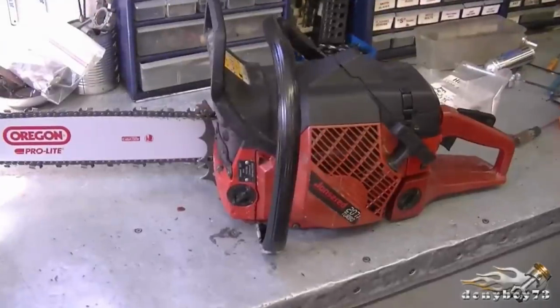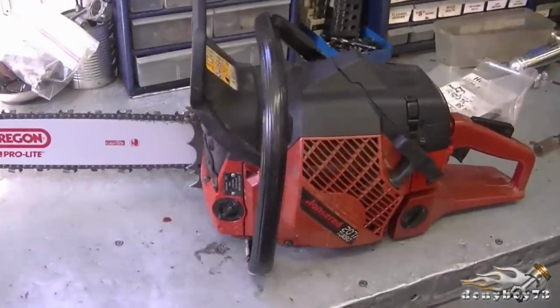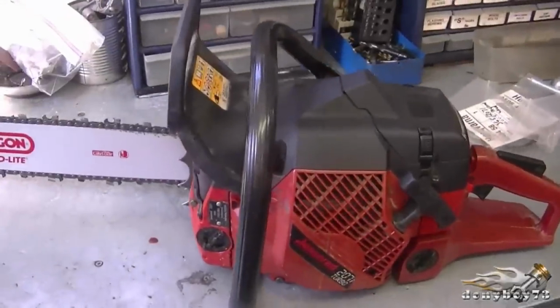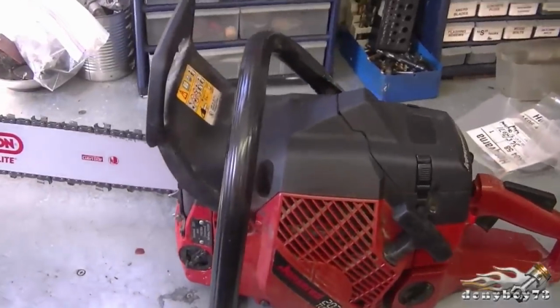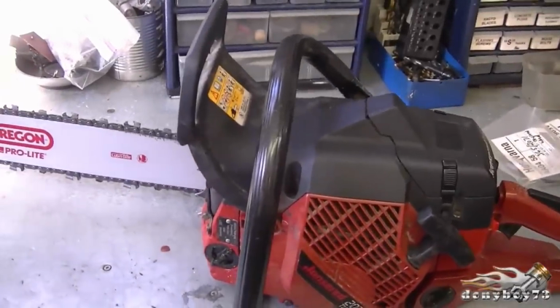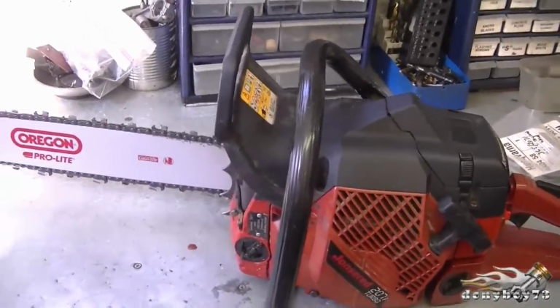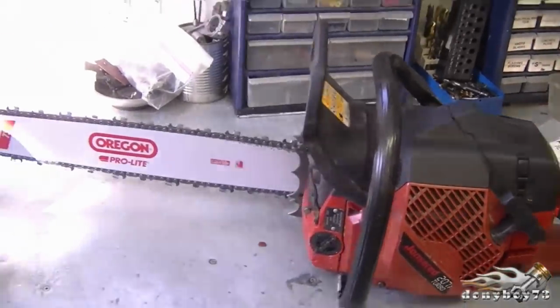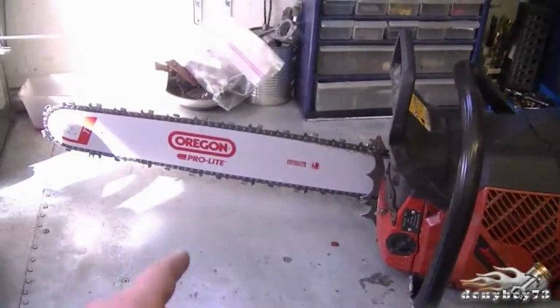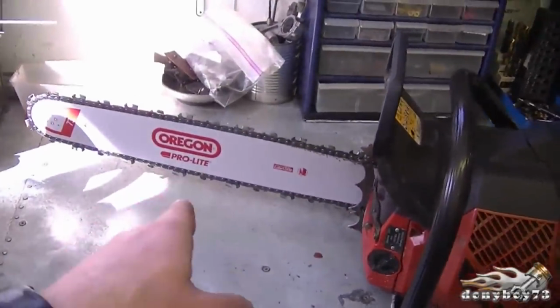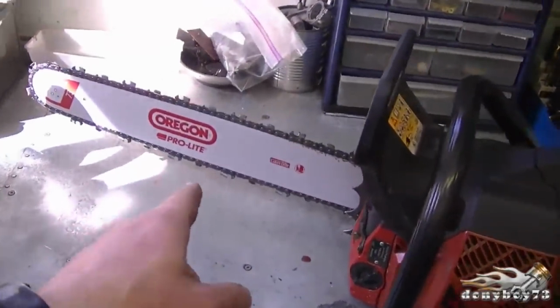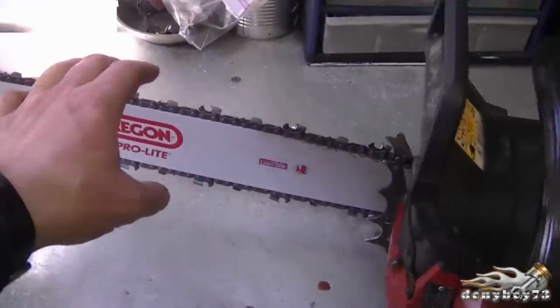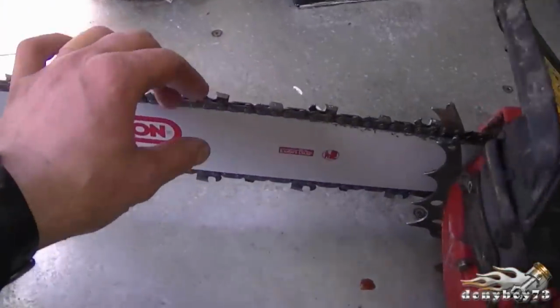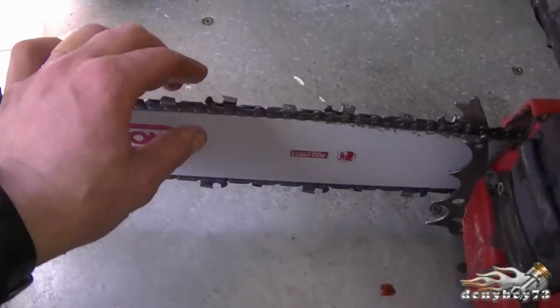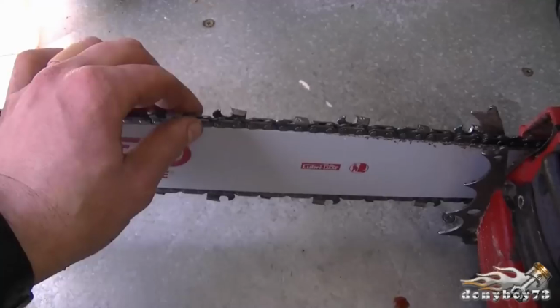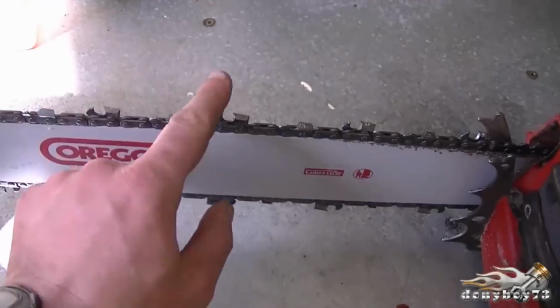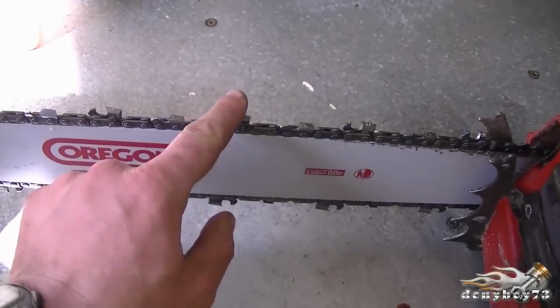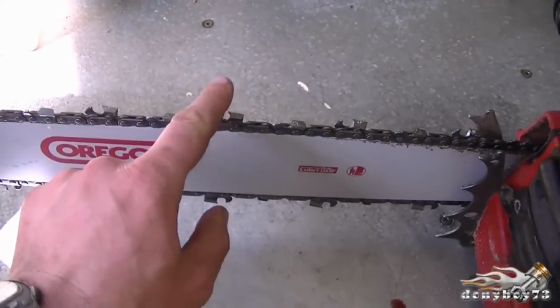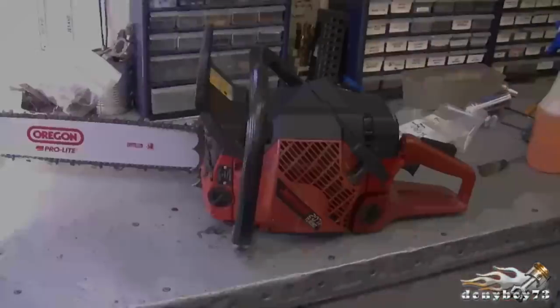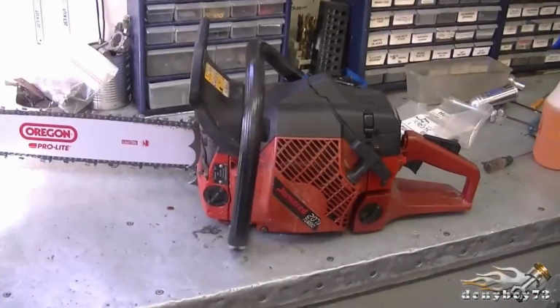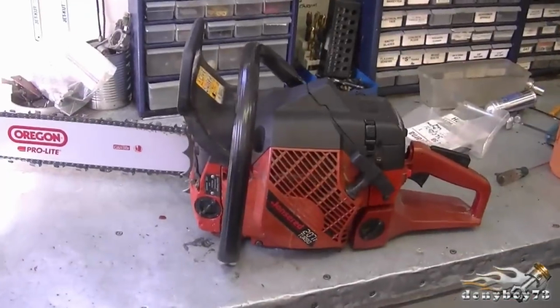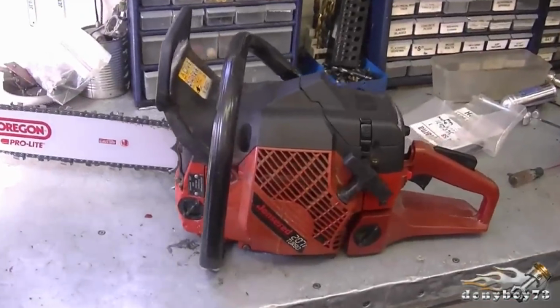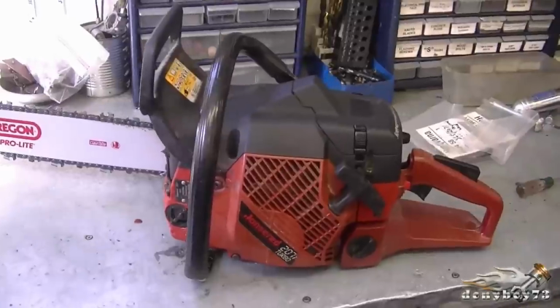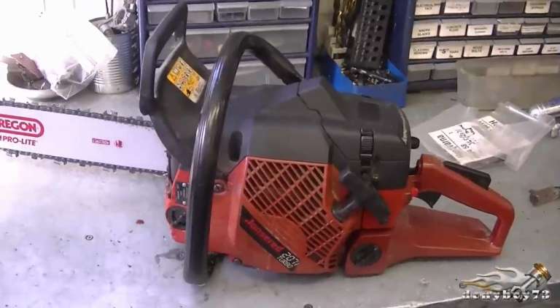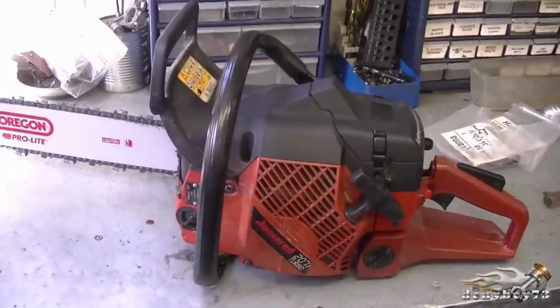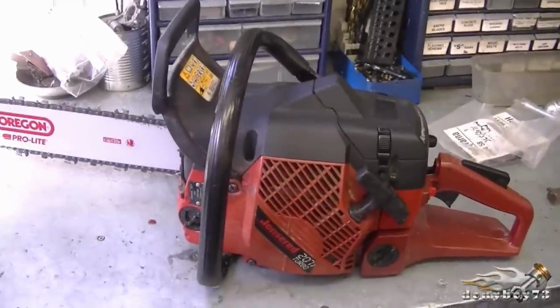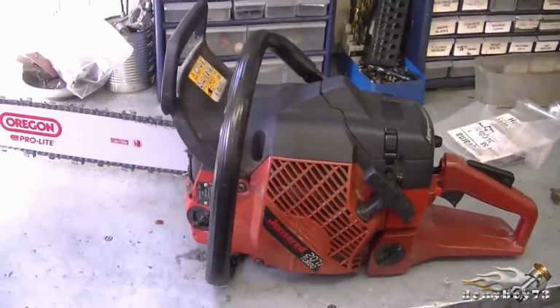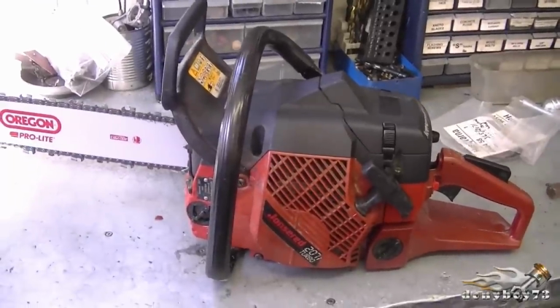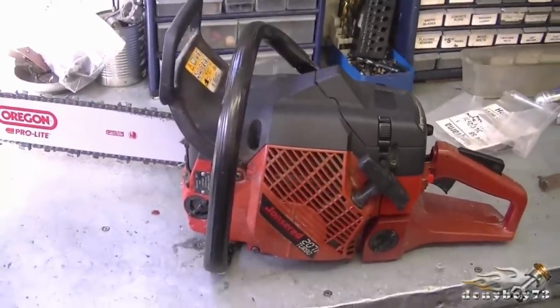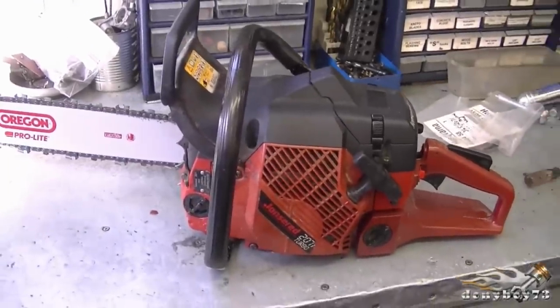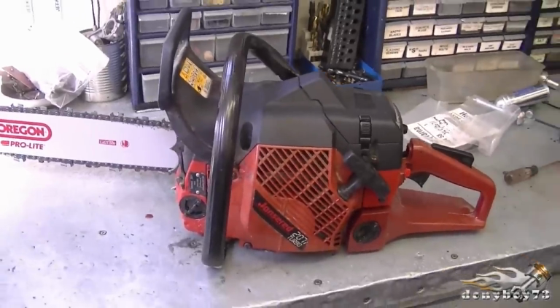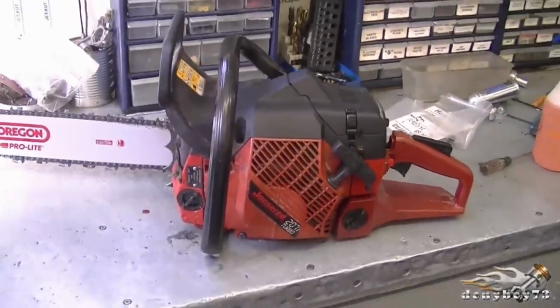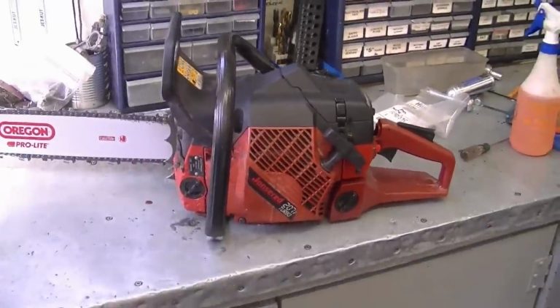As you can see, it runs really good. It cuts real fast — I know that the new bar and chain does help a lot for that because it is razor sharp. So guys, make sure to subscribe. Check out my channel for more repair videos and I'll see you next time. Have a nice day.